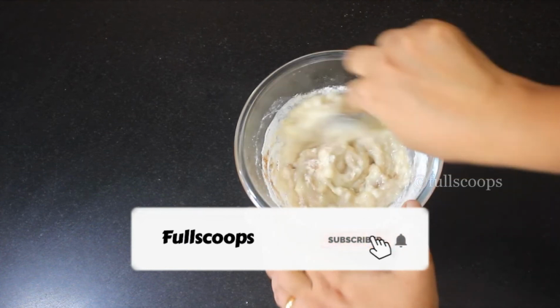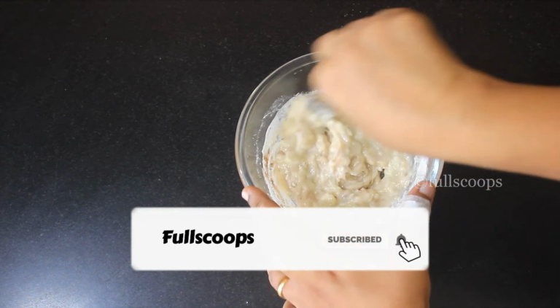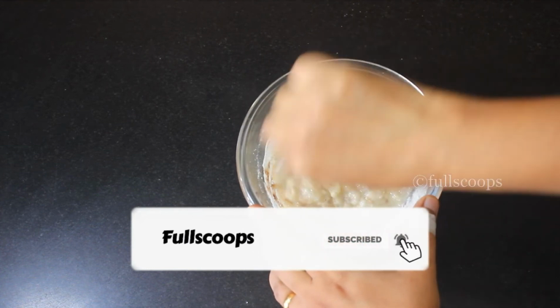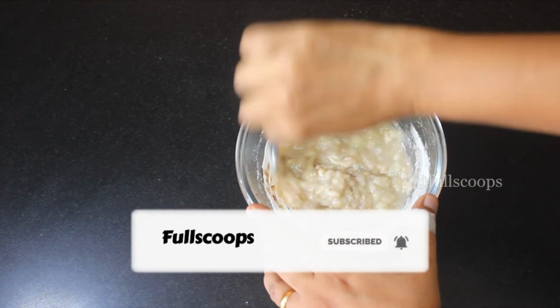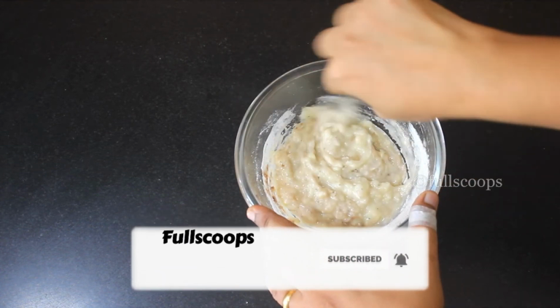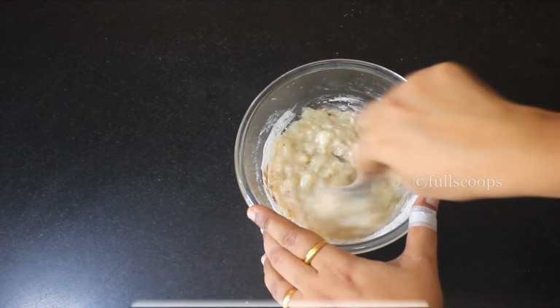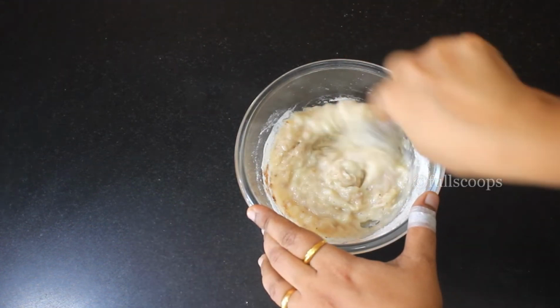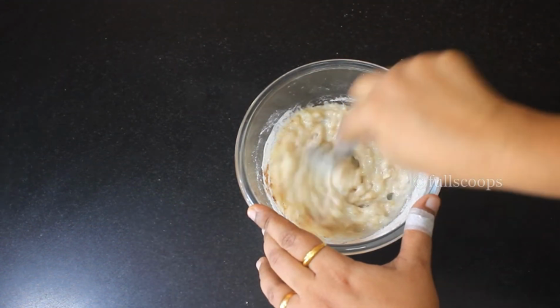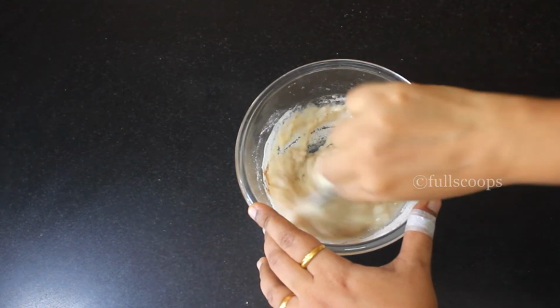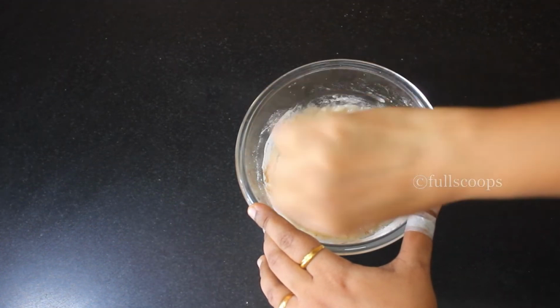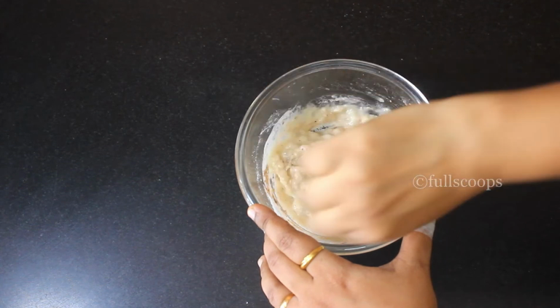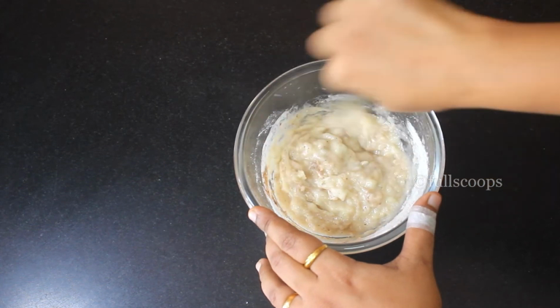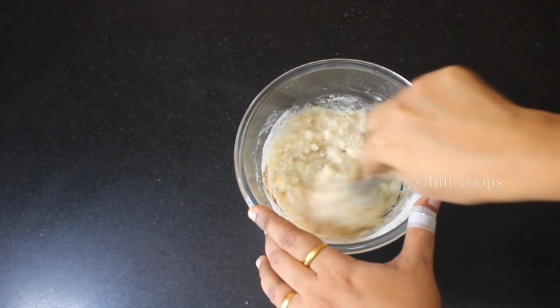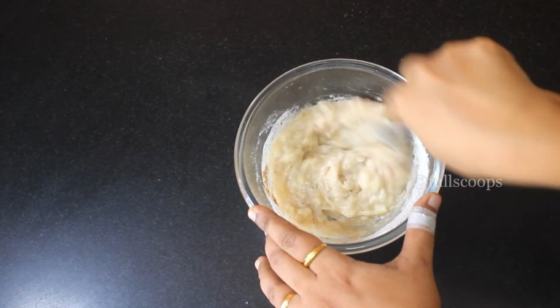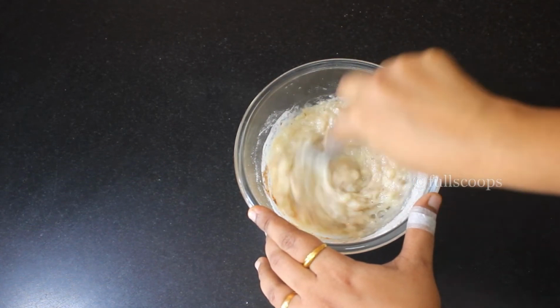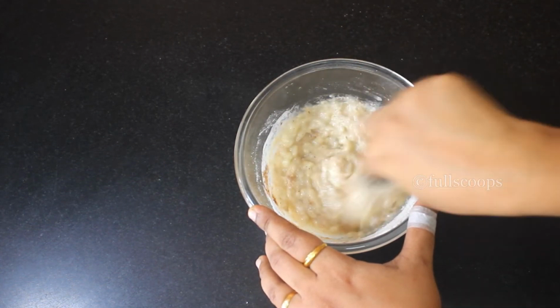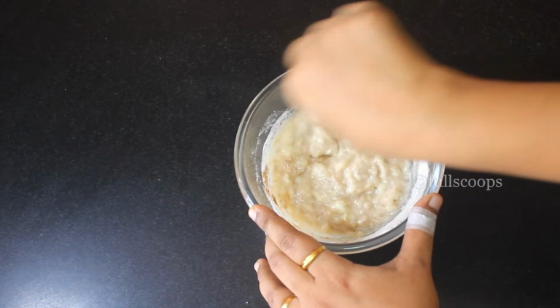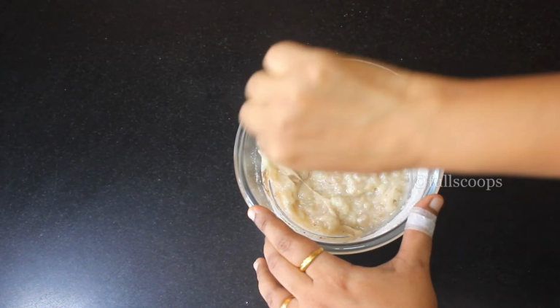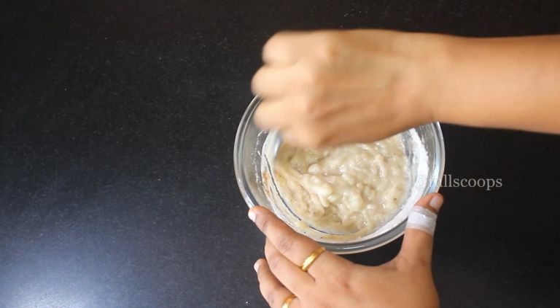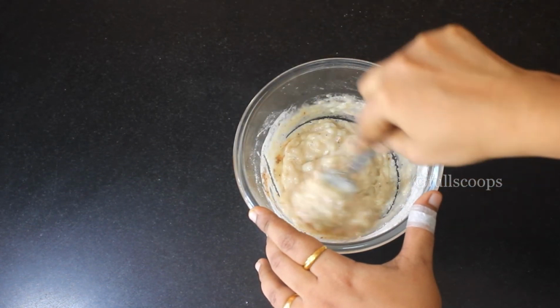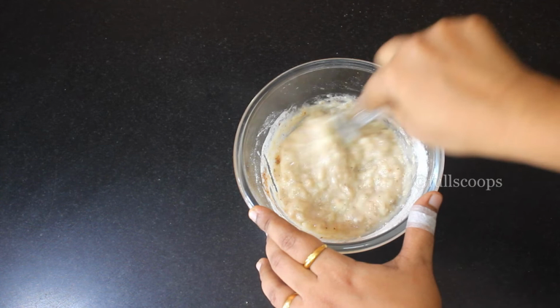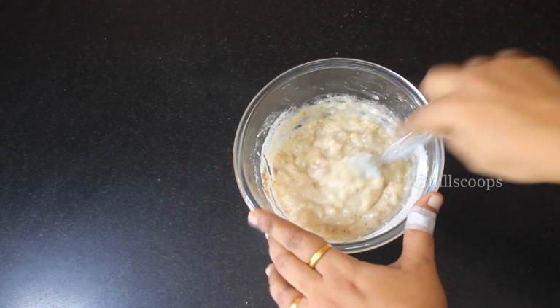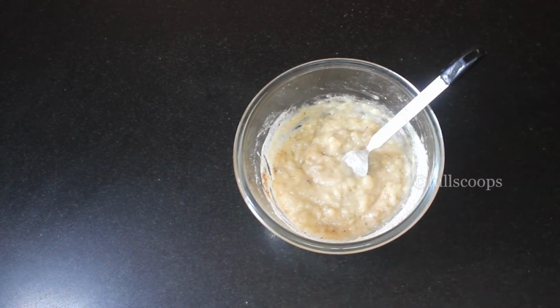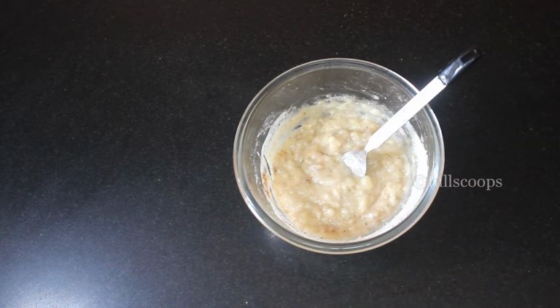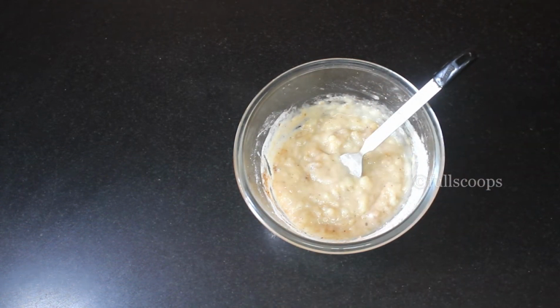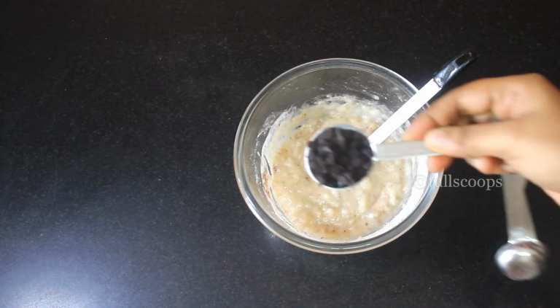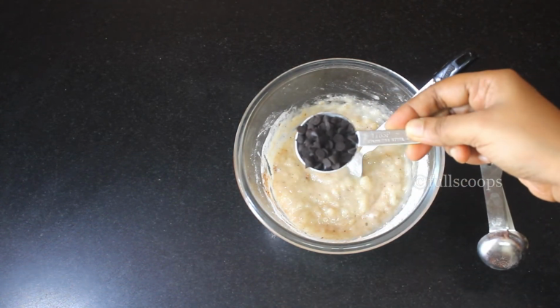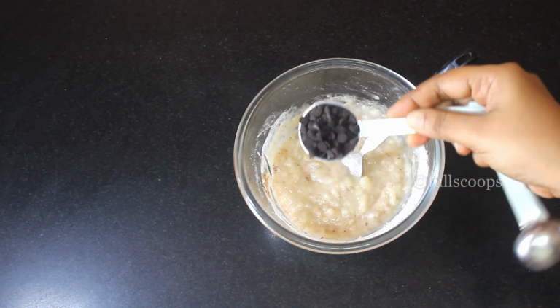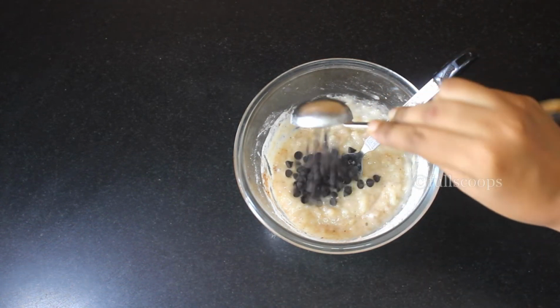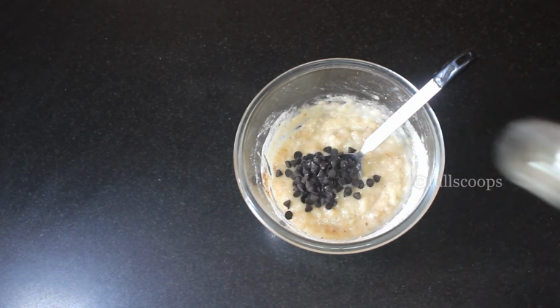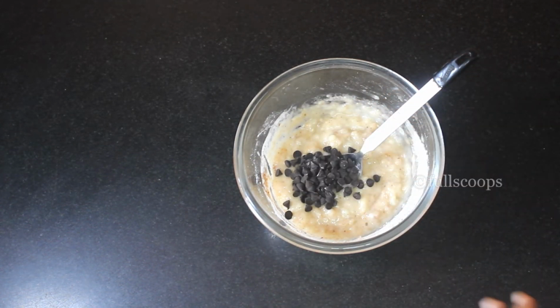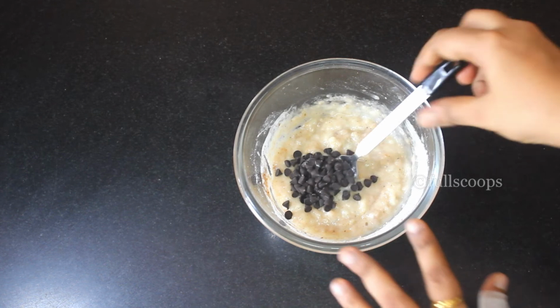If you have cinnamon powder, definitely add it in. Now mix all this together — don't over-mix this batter. We are baking this in a microwave, so make sure you don't mix it too much. Just mix until it all comes together, then that's enough. Then add one tablespoon of chocolate chips and mix that in.